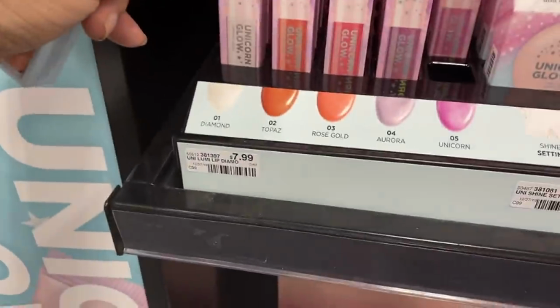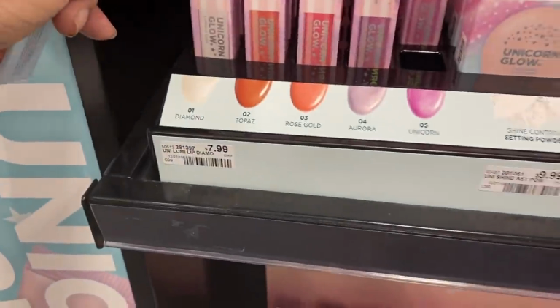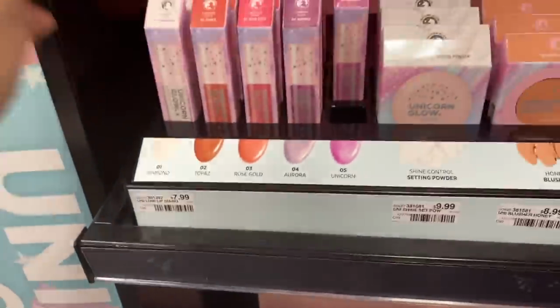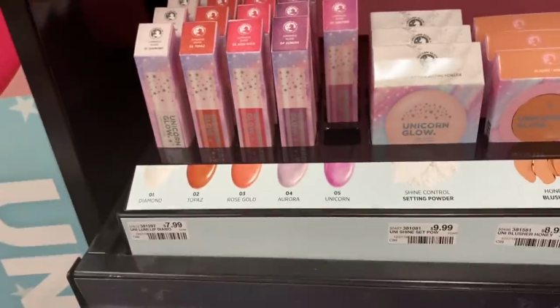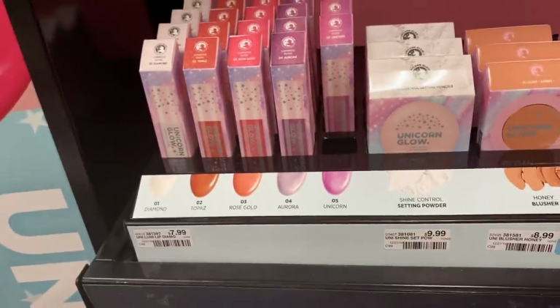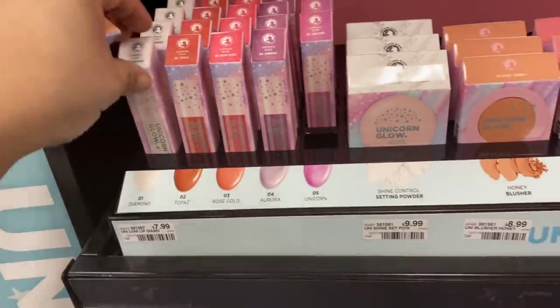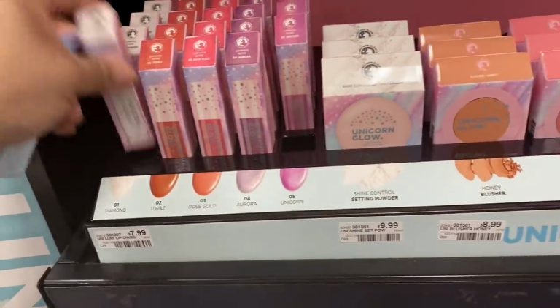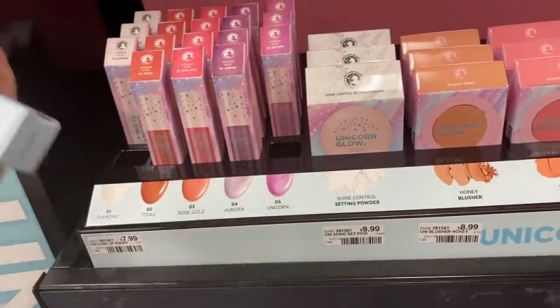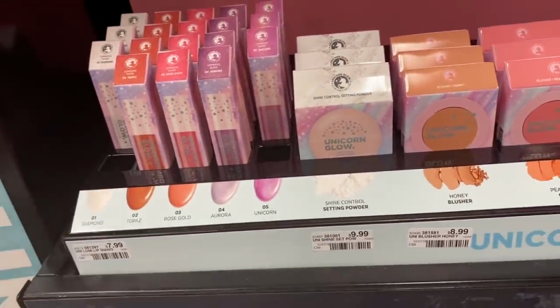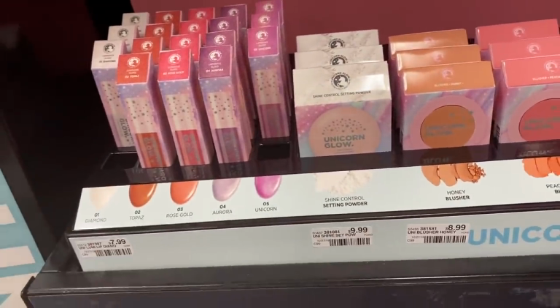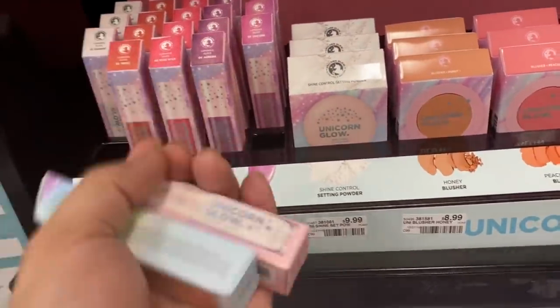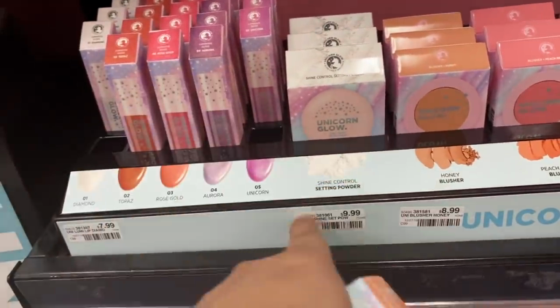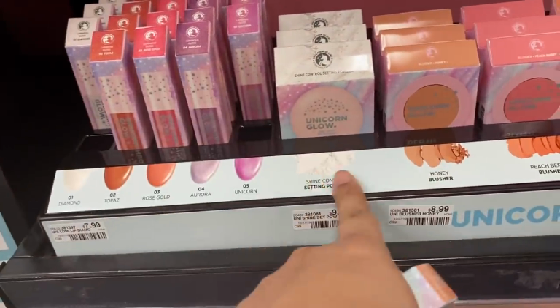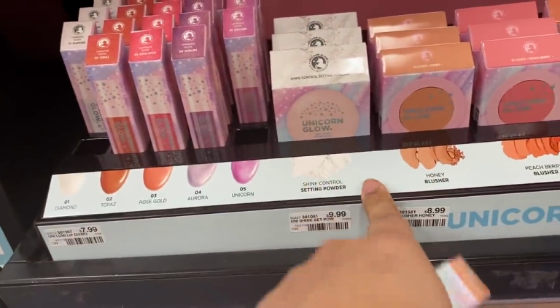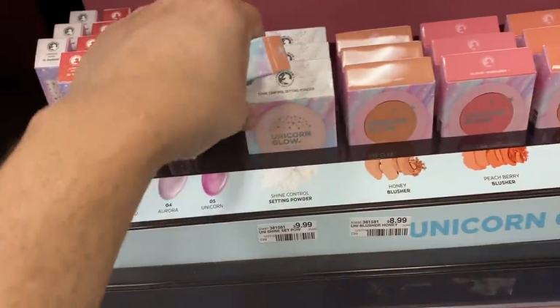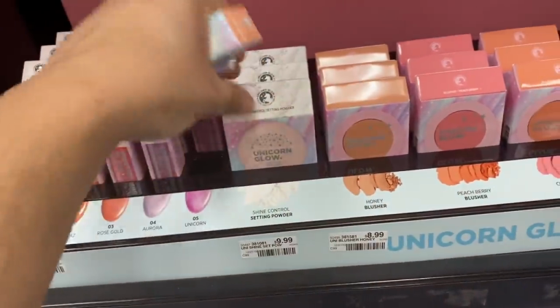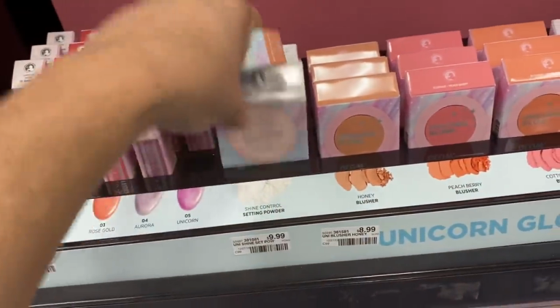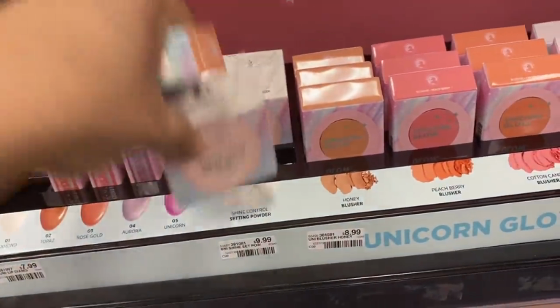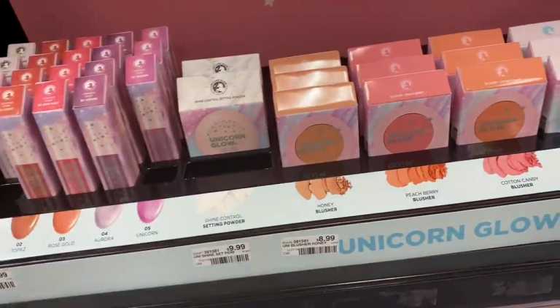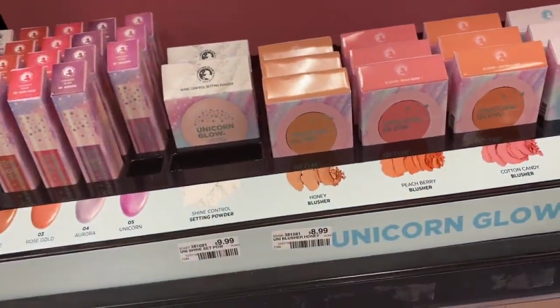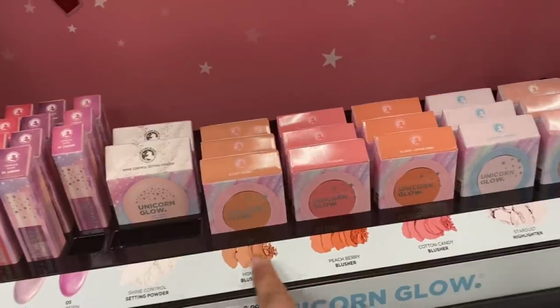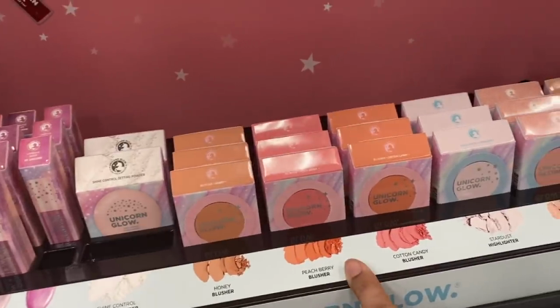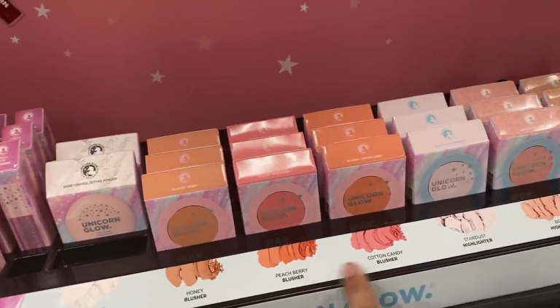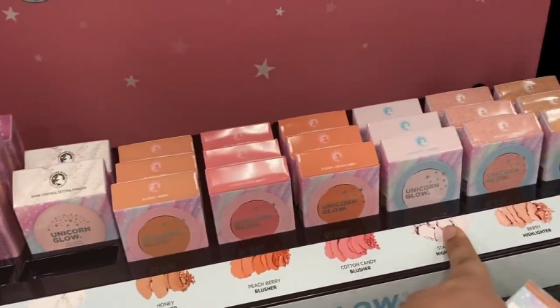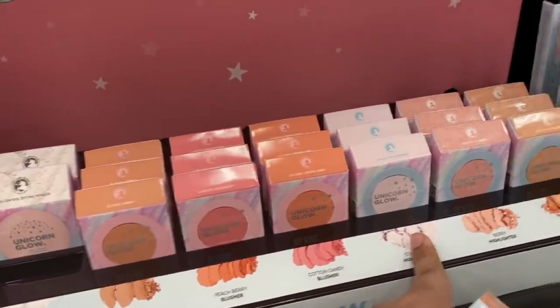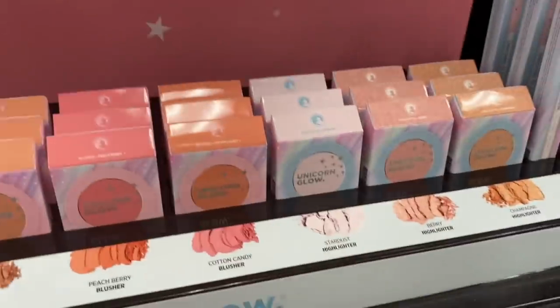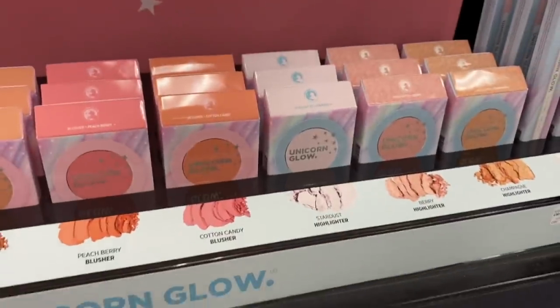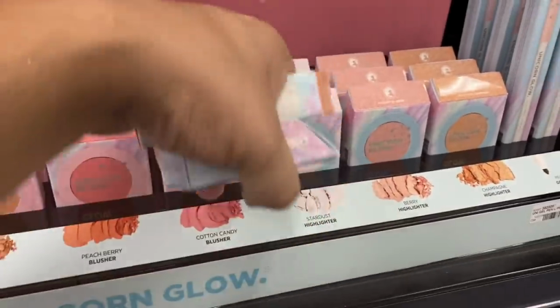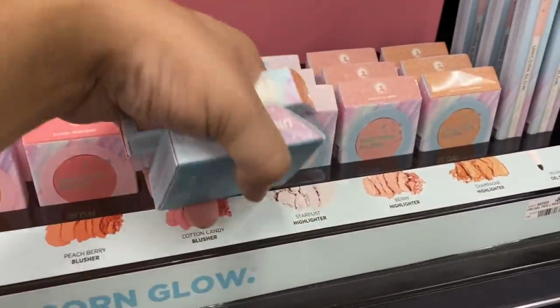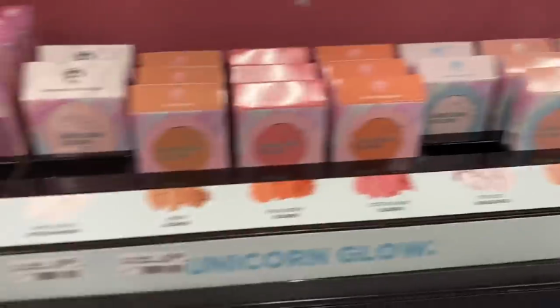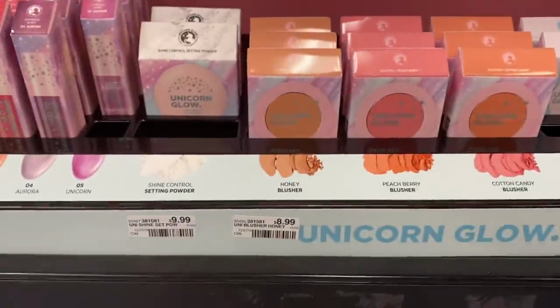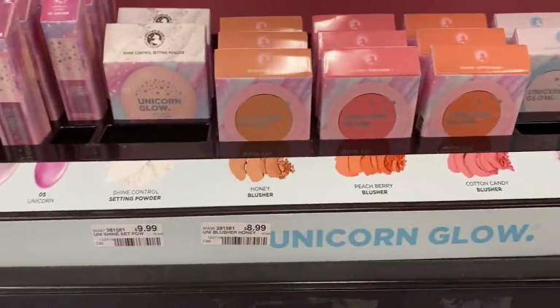It's $8? Okay, we'll pick up one of those — Shine Control Setting Powder. Take one of those. These are blushes — Highlighter Stardust. So let's try that. And this is $8... $9.